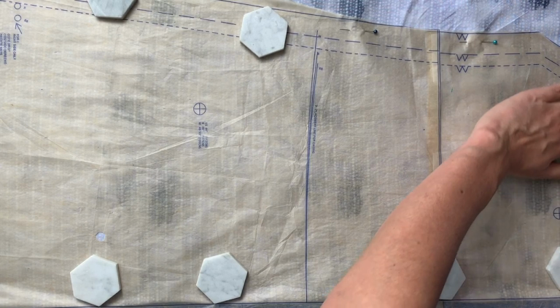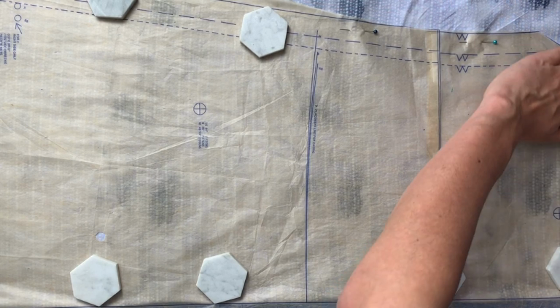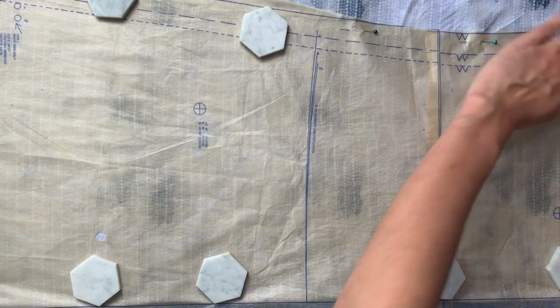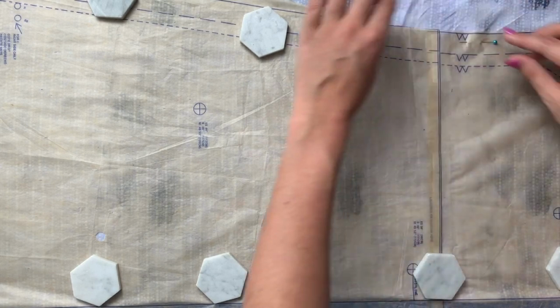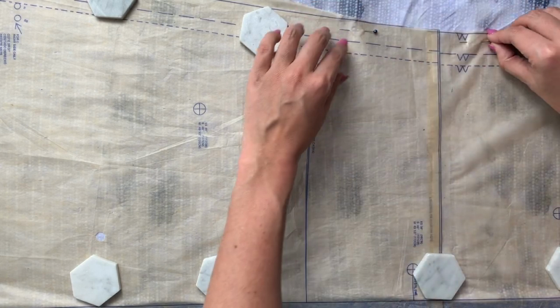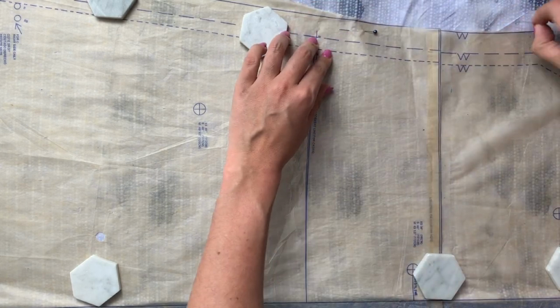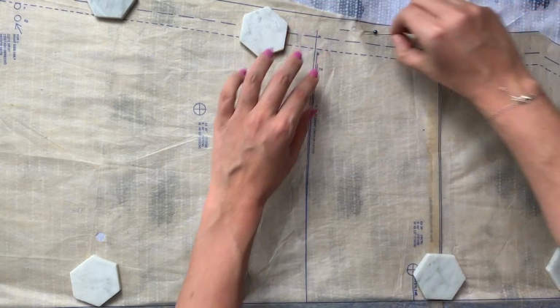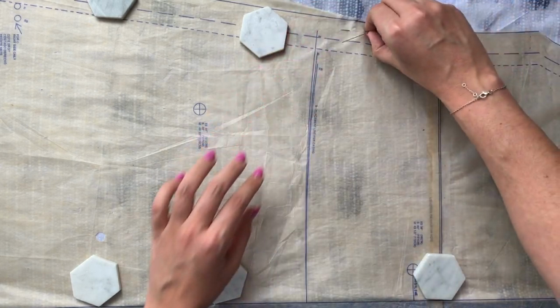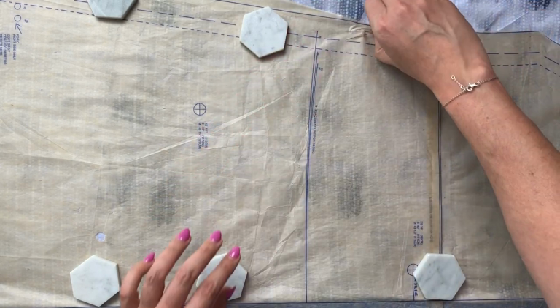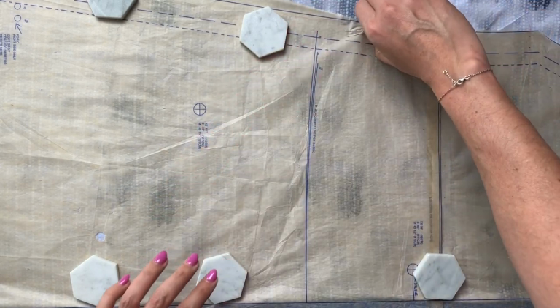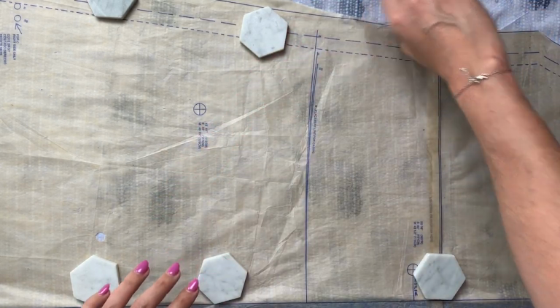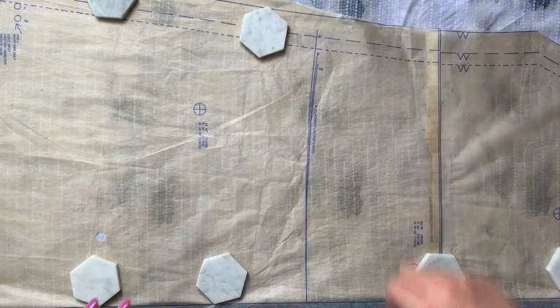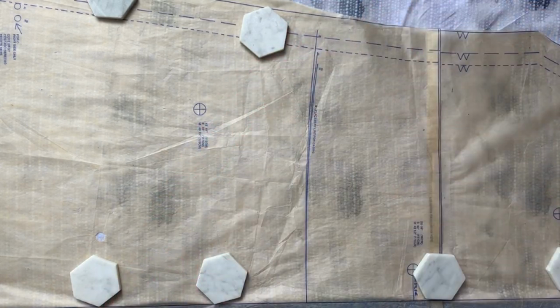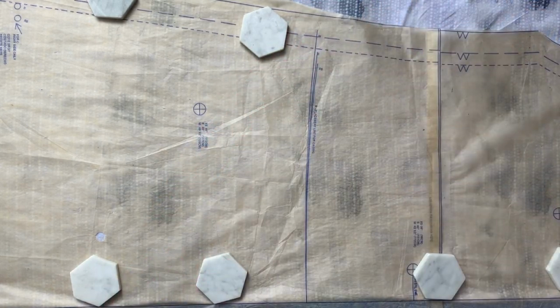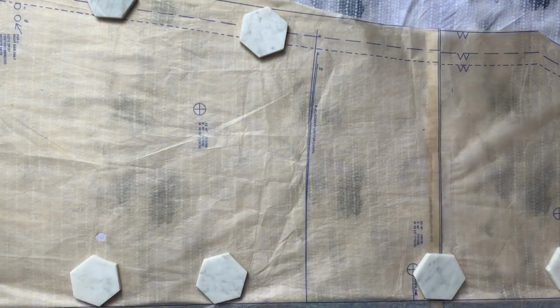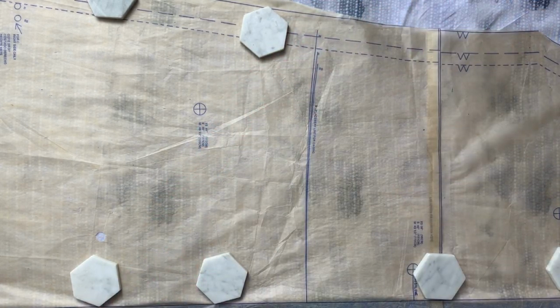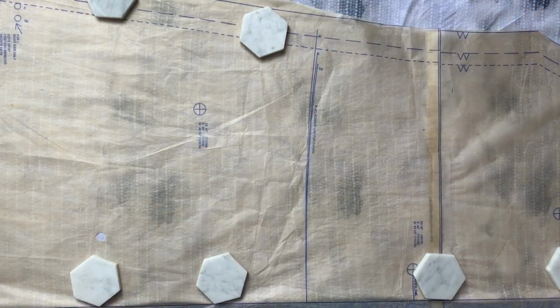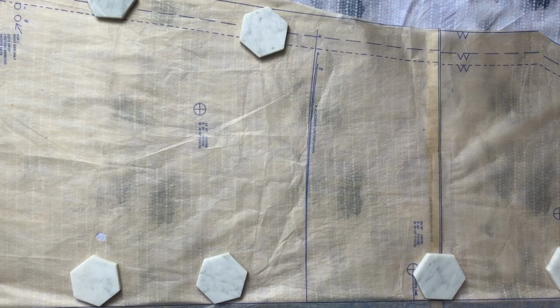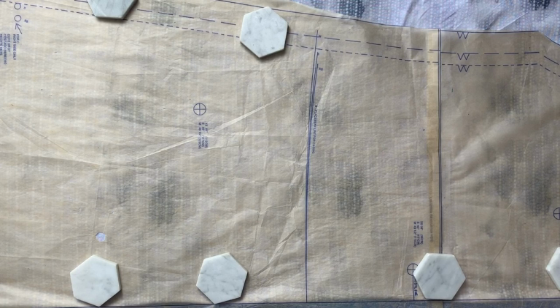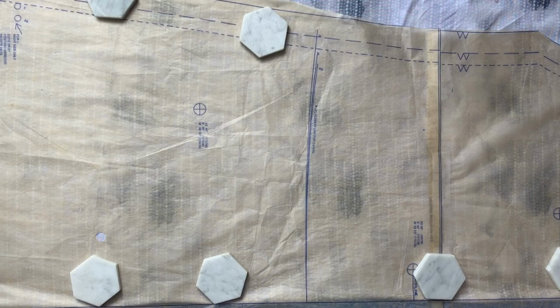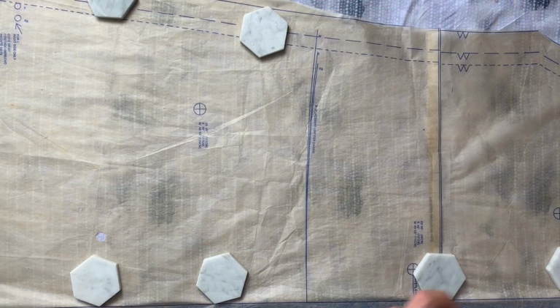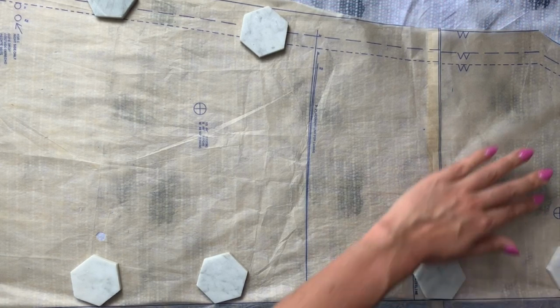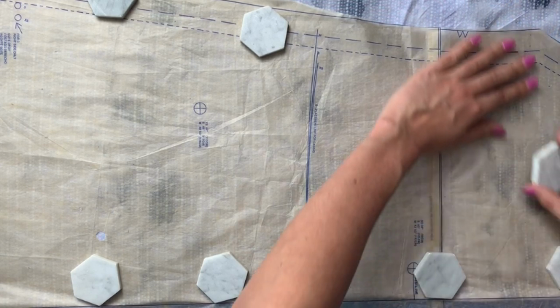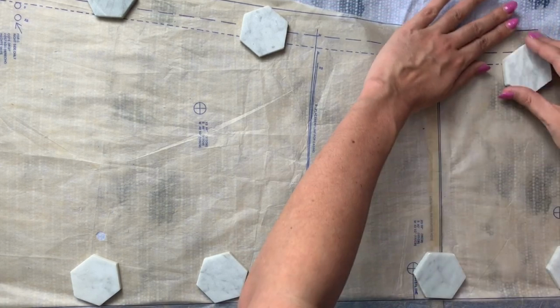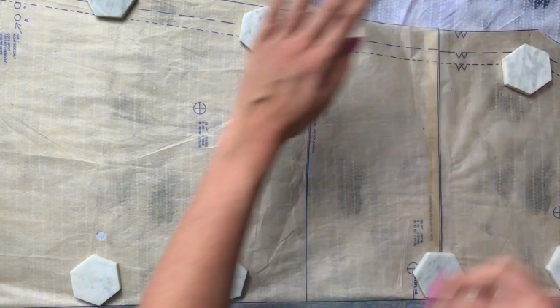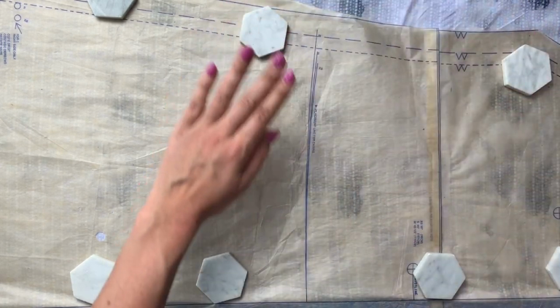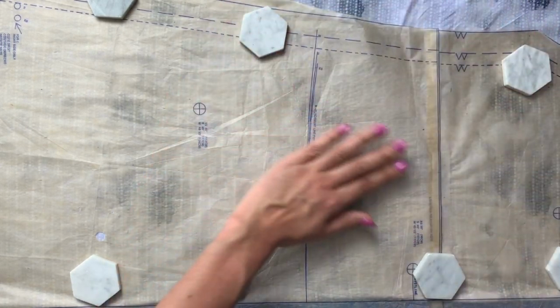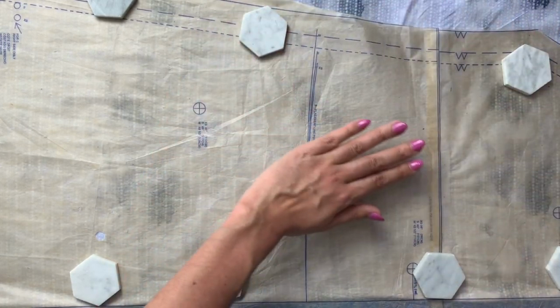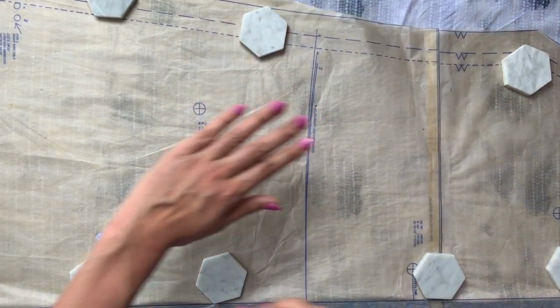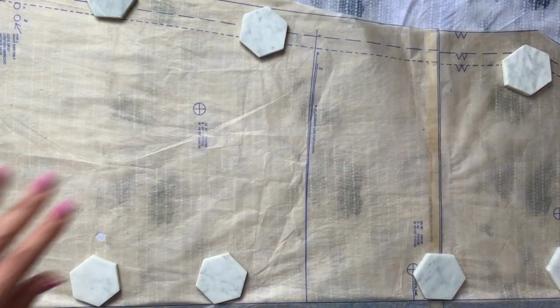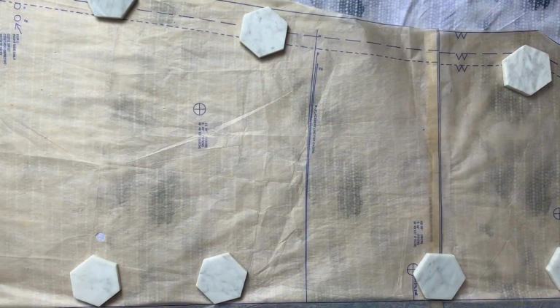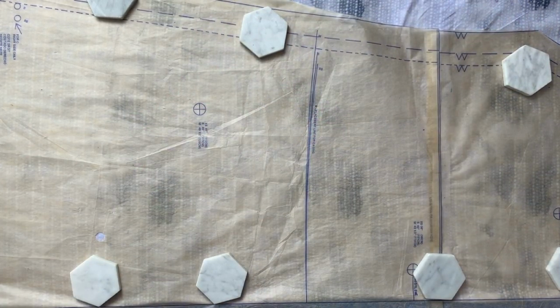Once you've got all that down and your pattern piece is perfectly flat on your perfectly flat fabric, you need to pick a cutting tool.